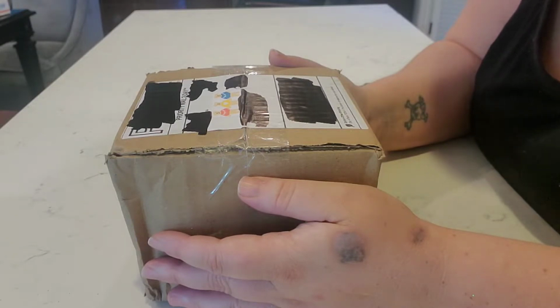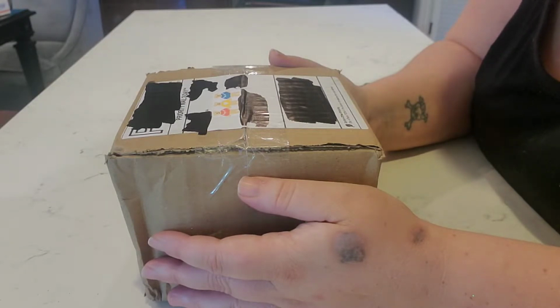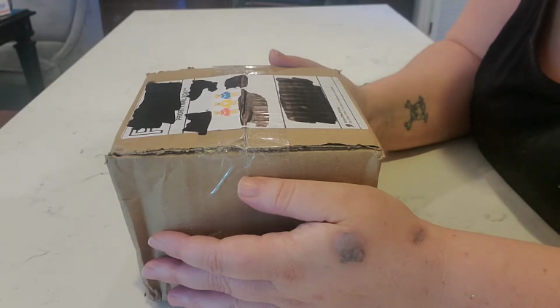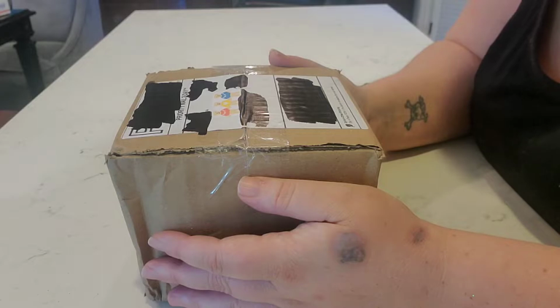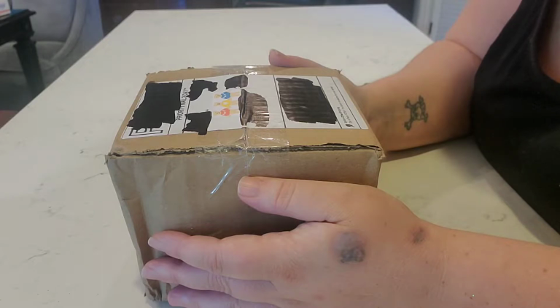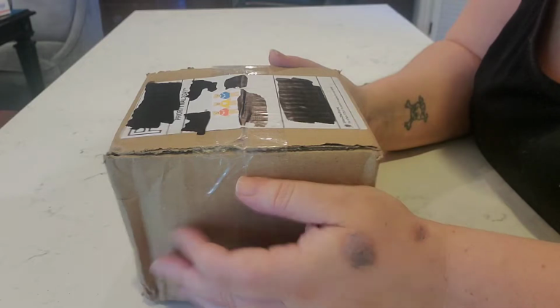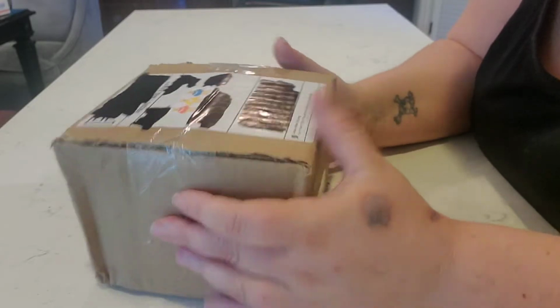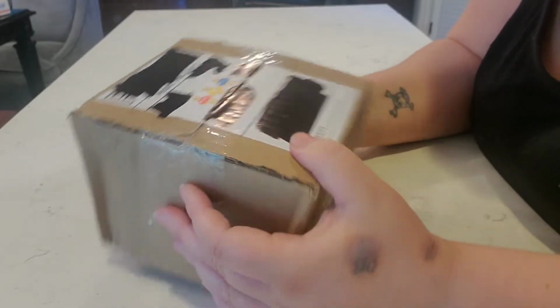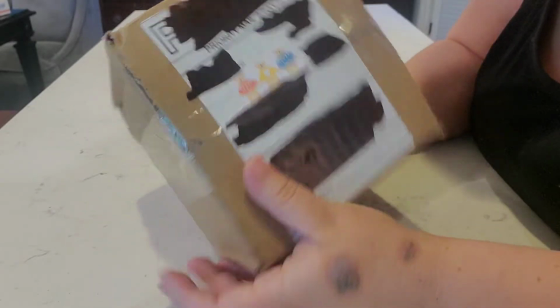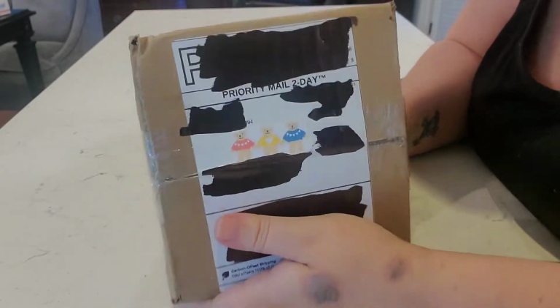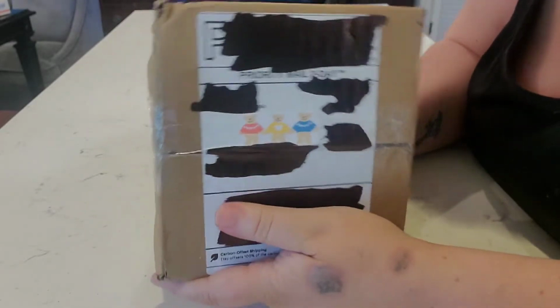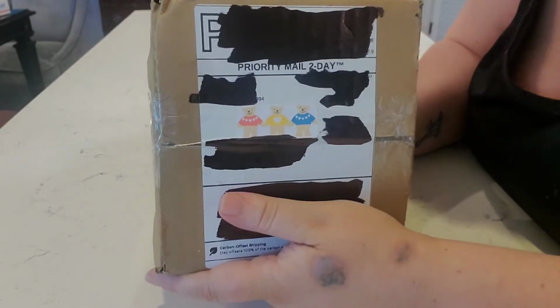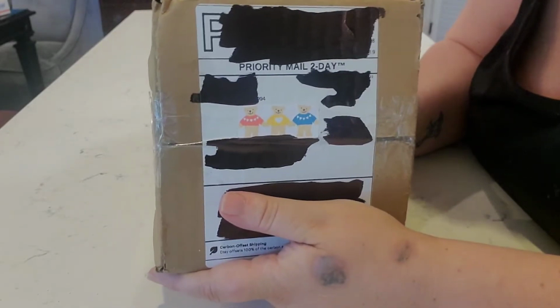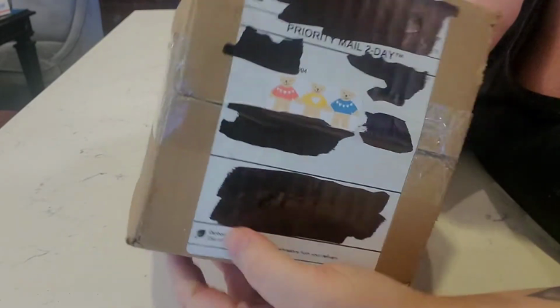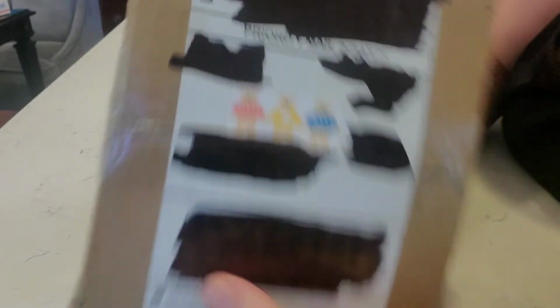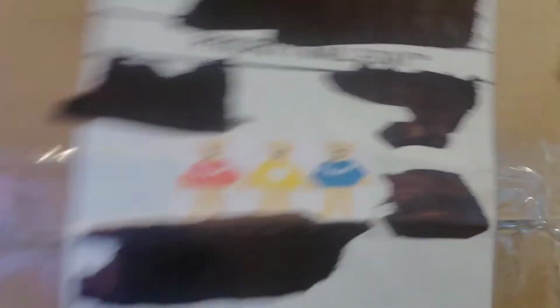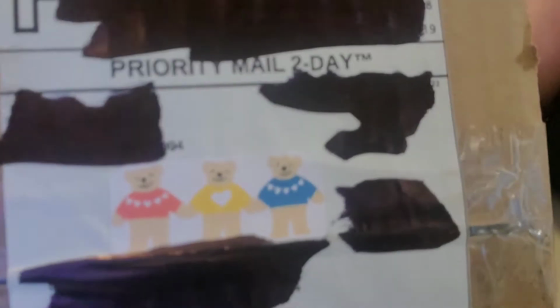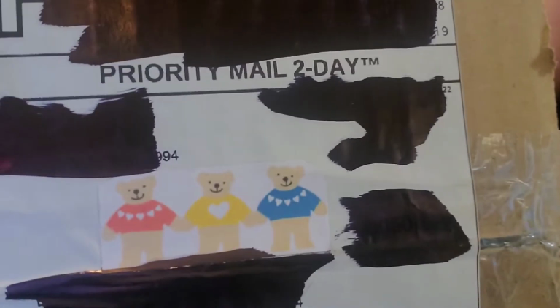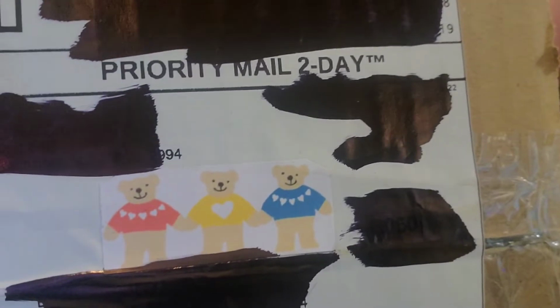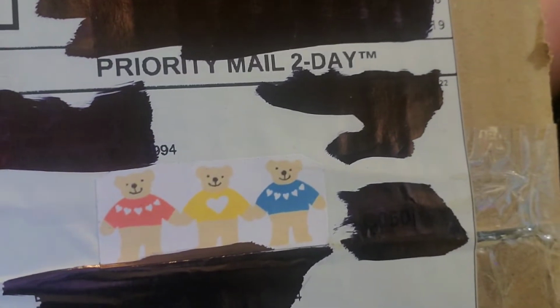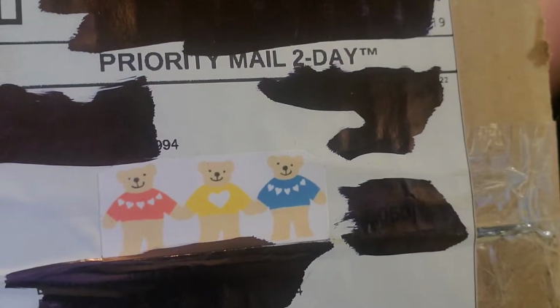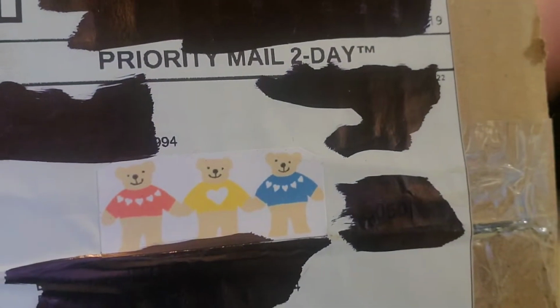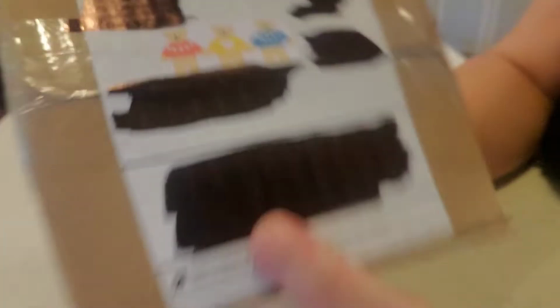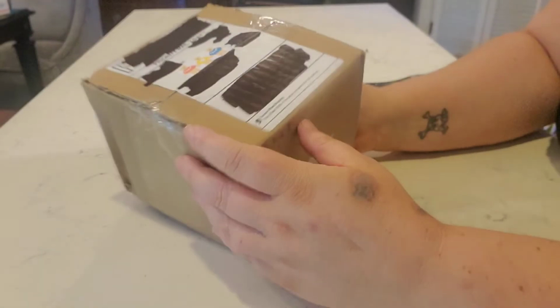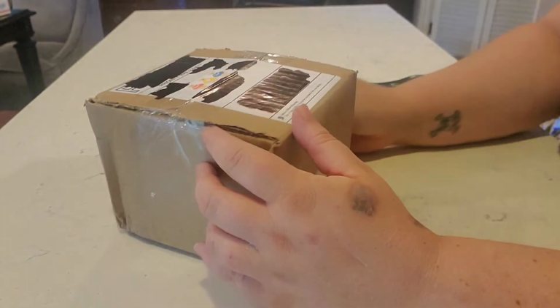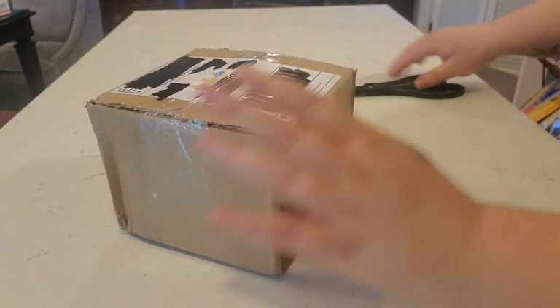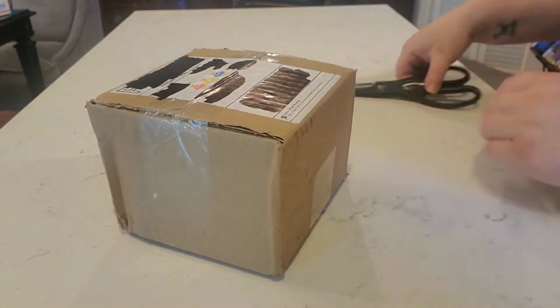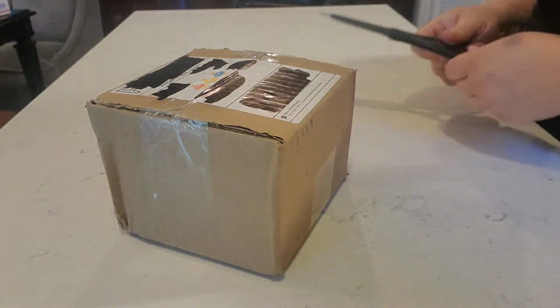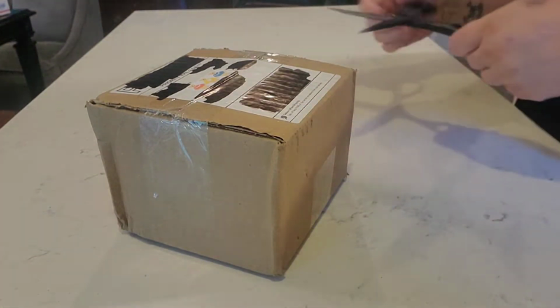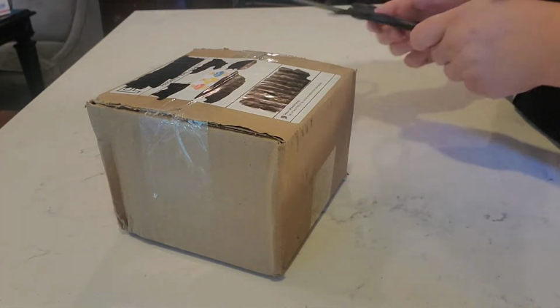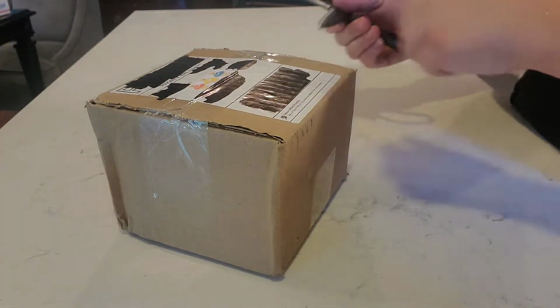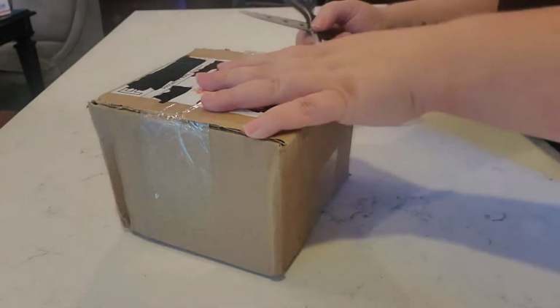First of all, I really like the cute little bears that they put on there — that's adorable. They're really cute. Alright, so let's open this up.